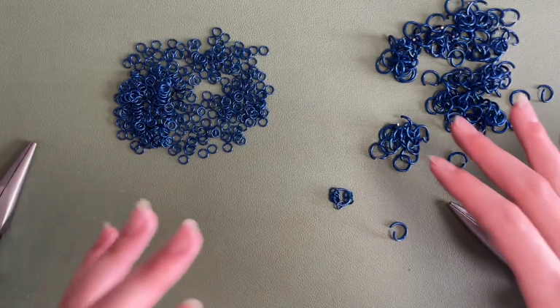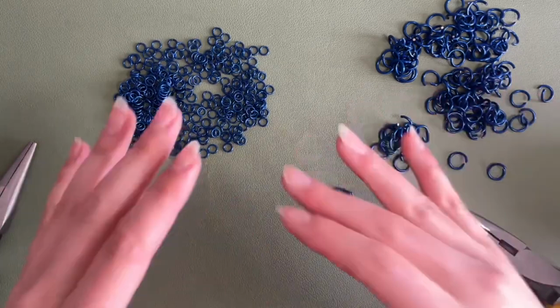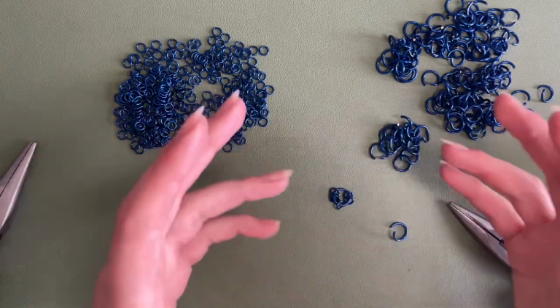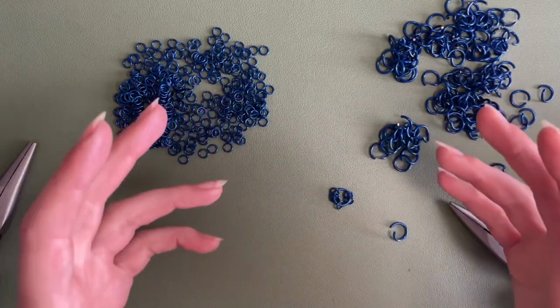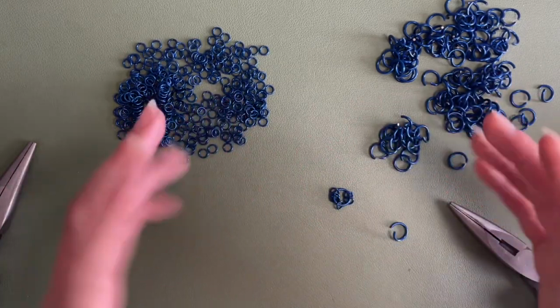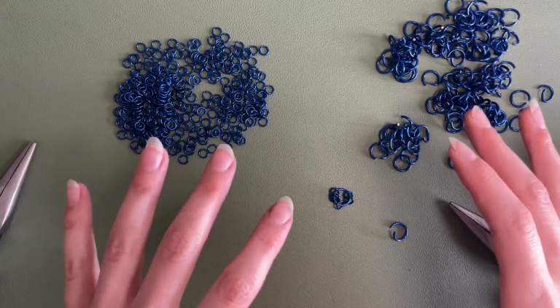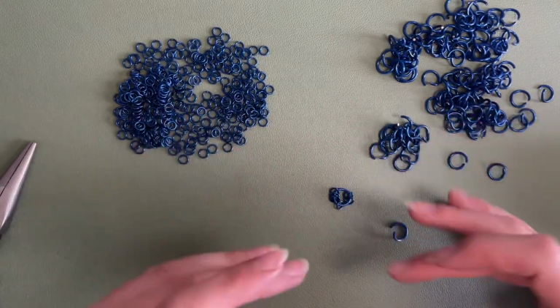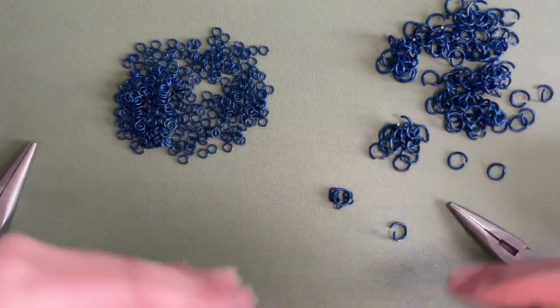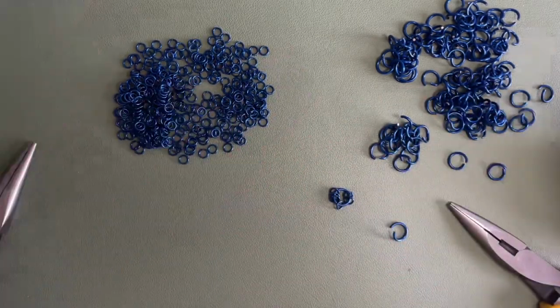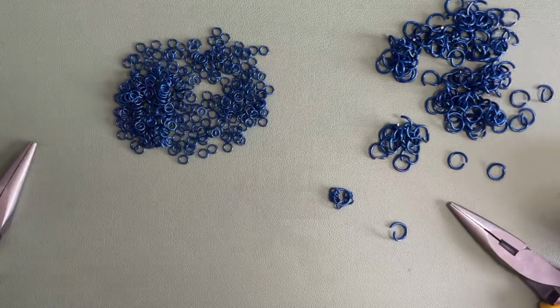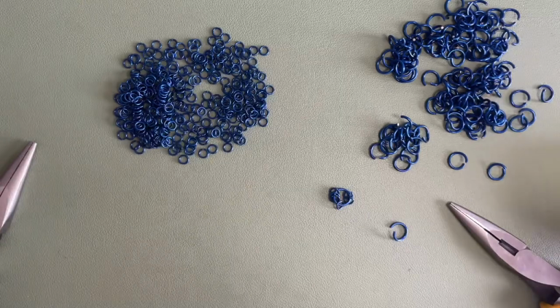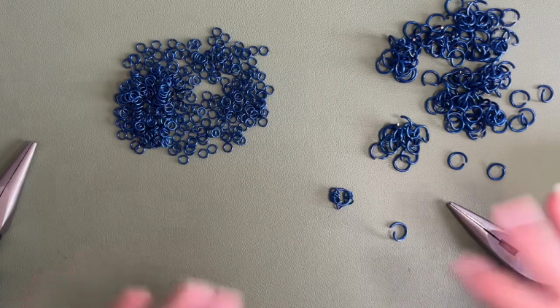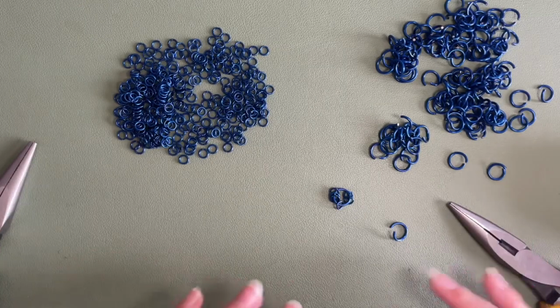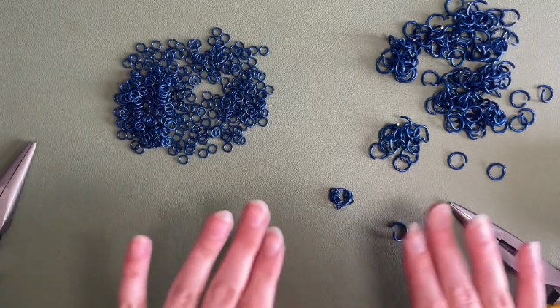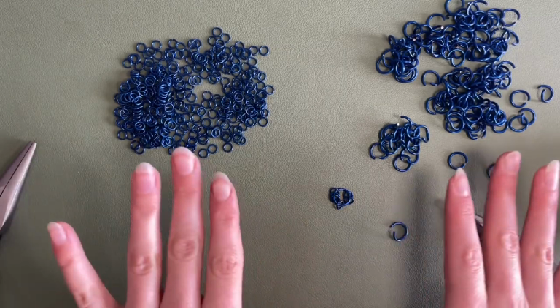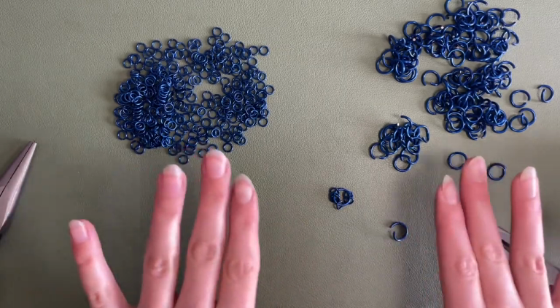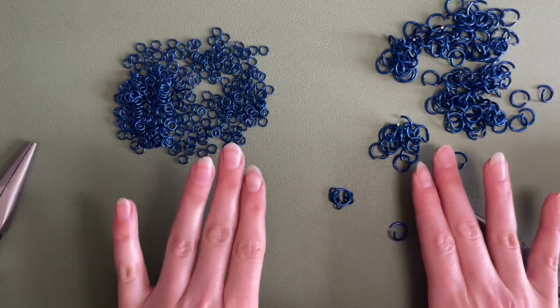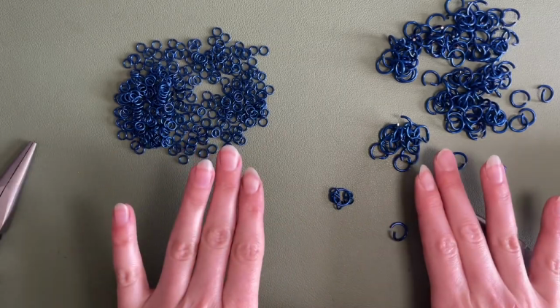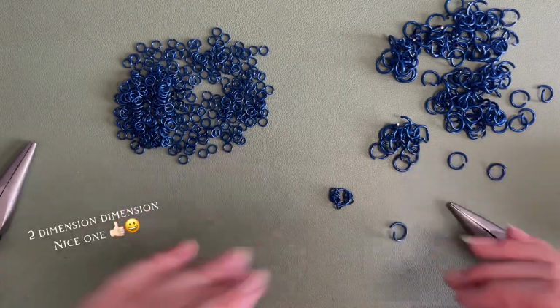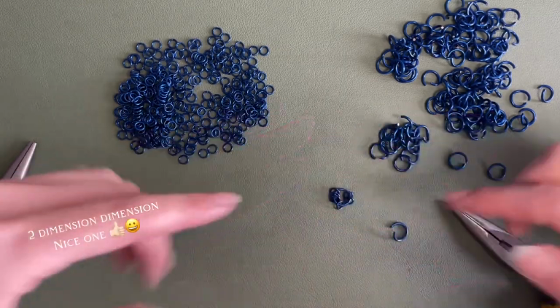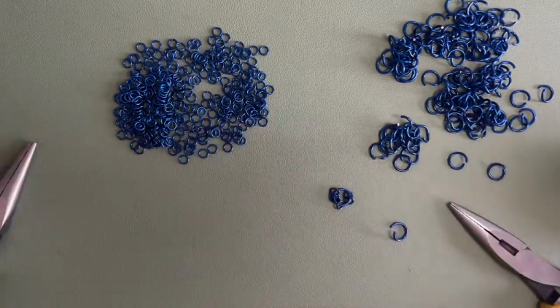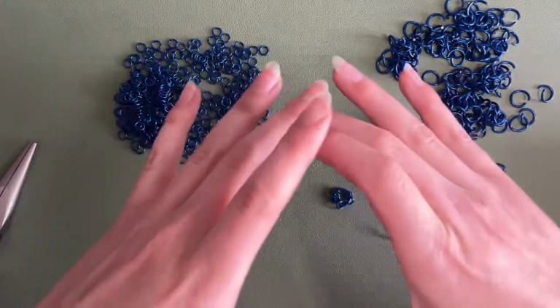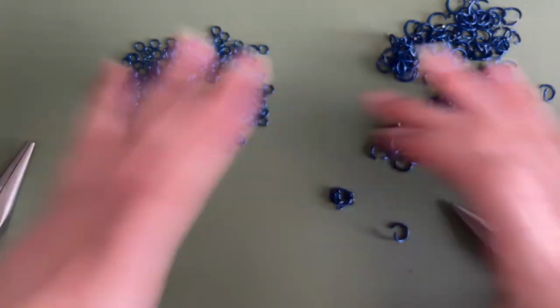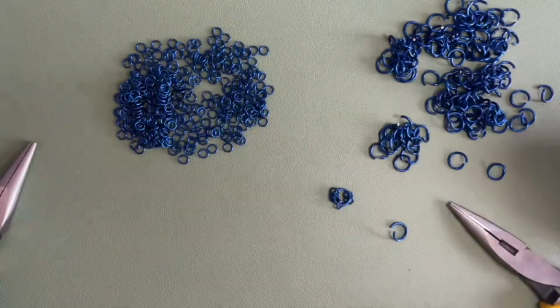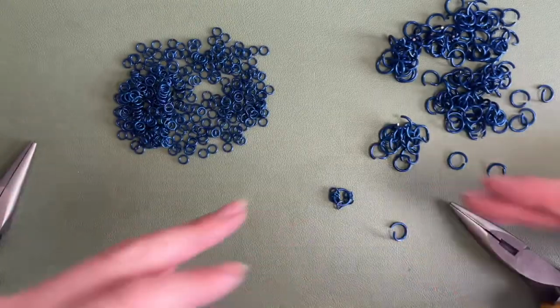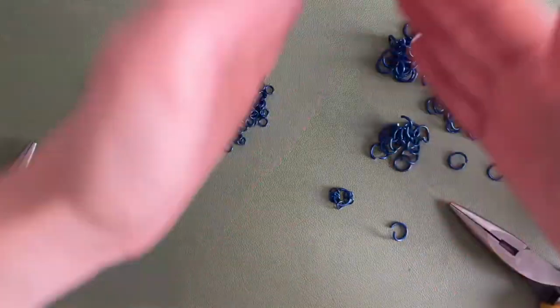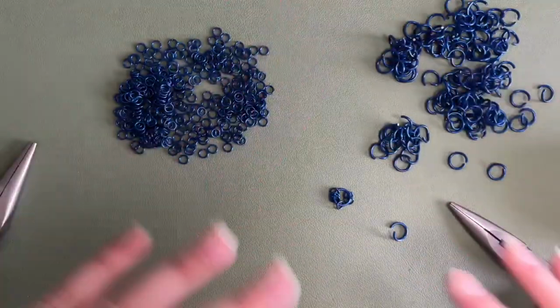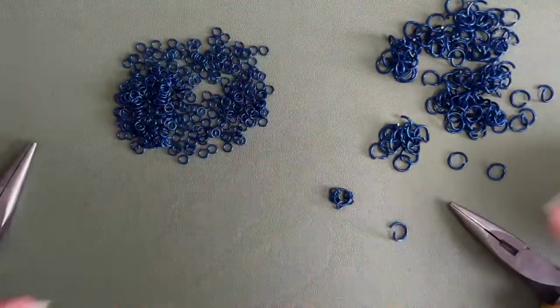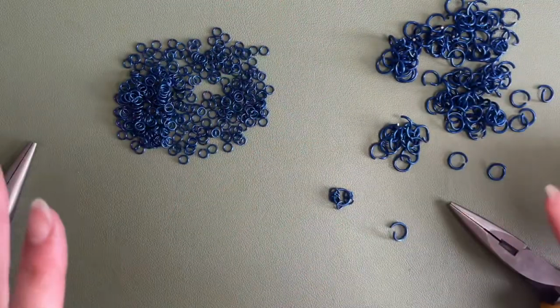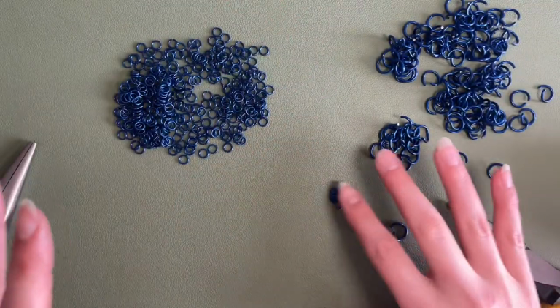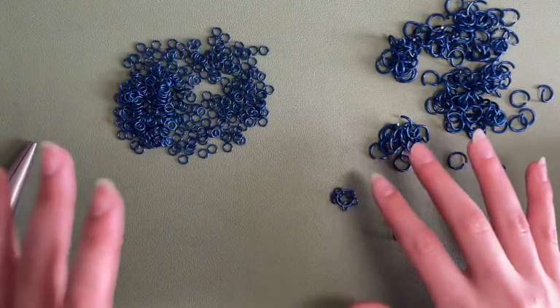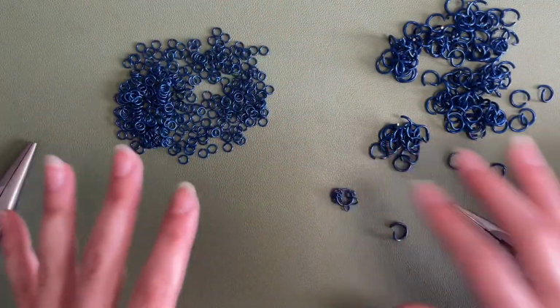The way this weave works, you can make any shape out of it. Since you're working in more of a 2D dimension, you can go in lines, make triangles — you can work in whatever shape you want.